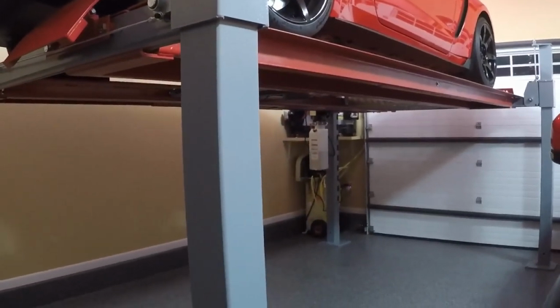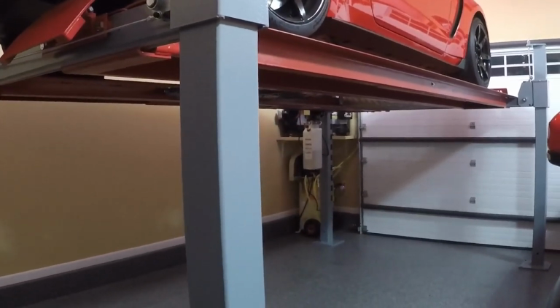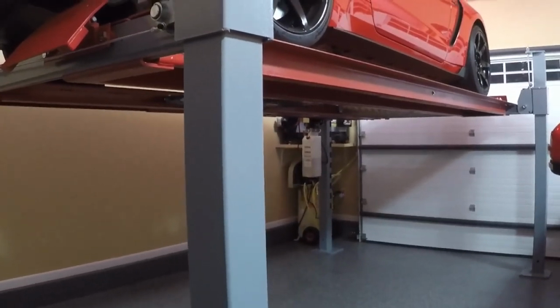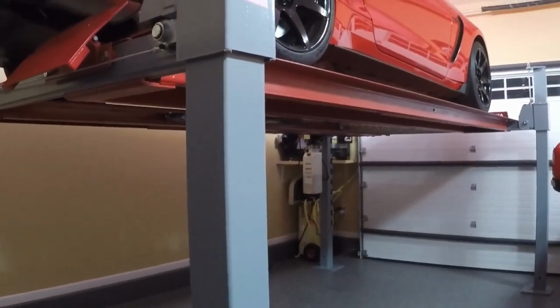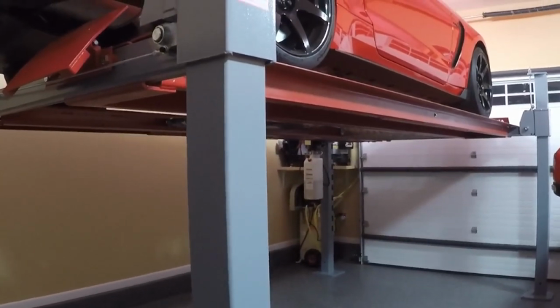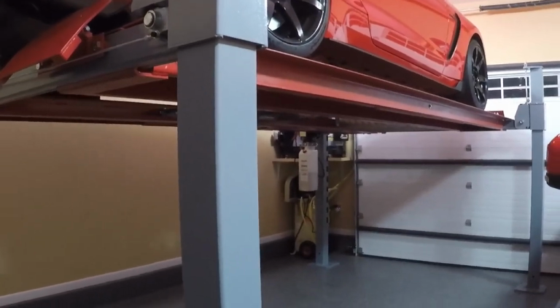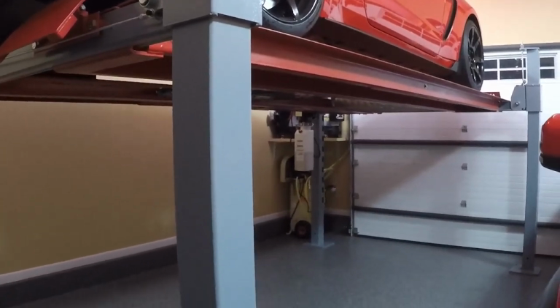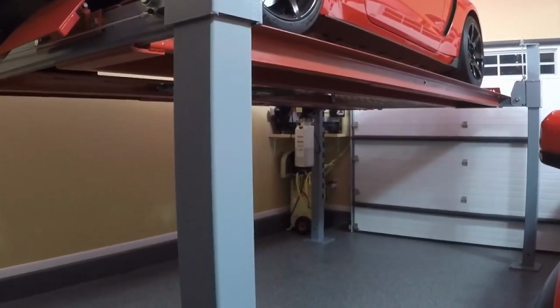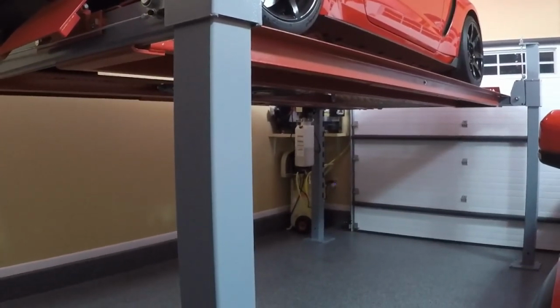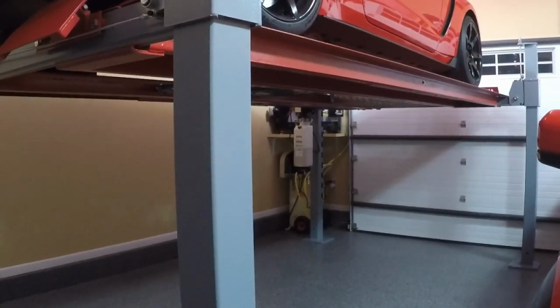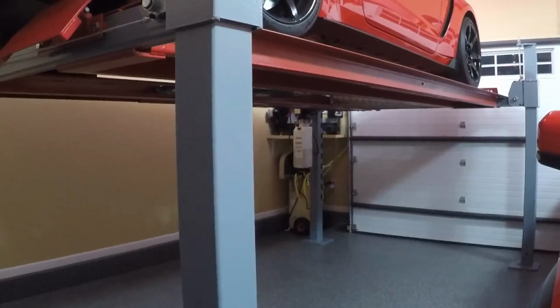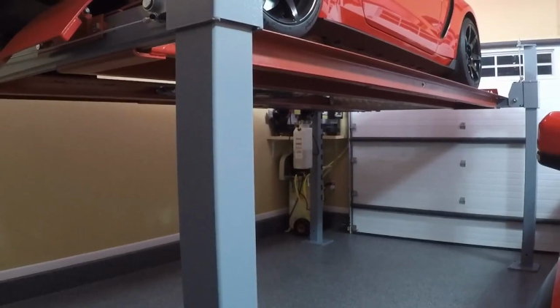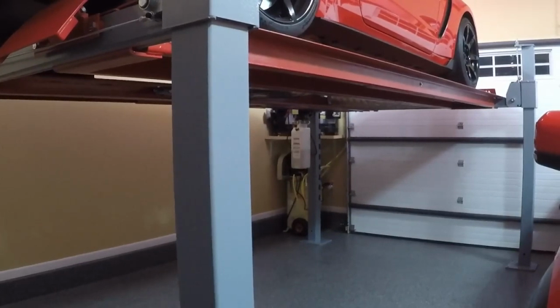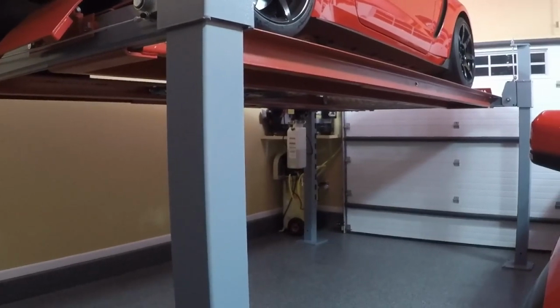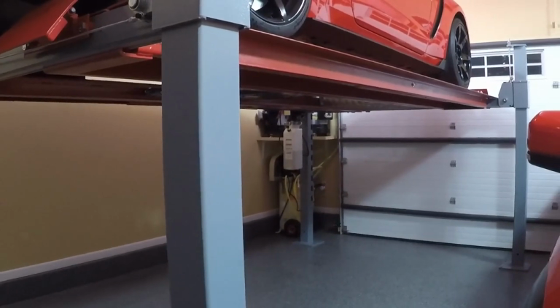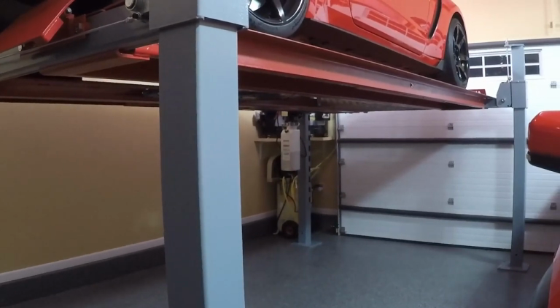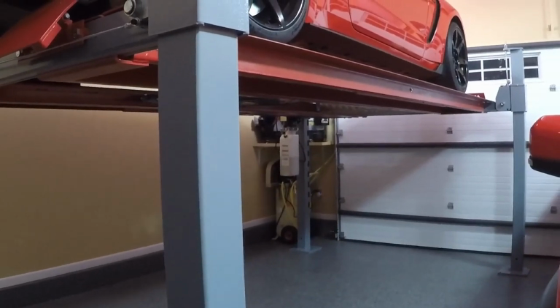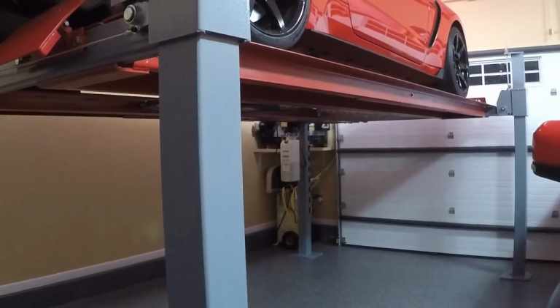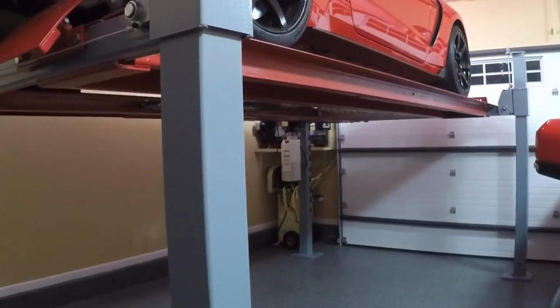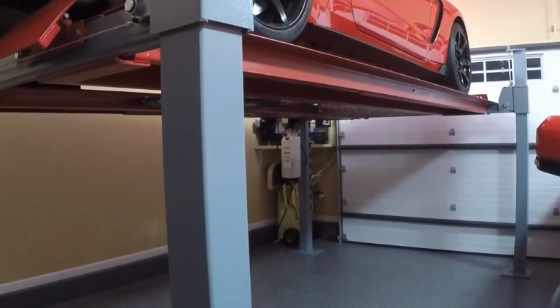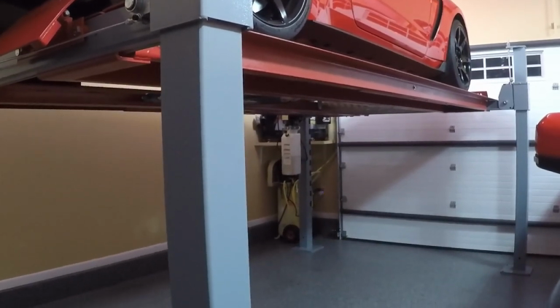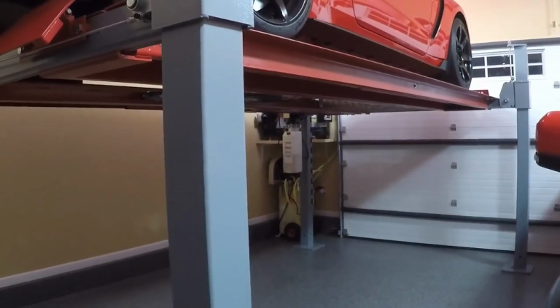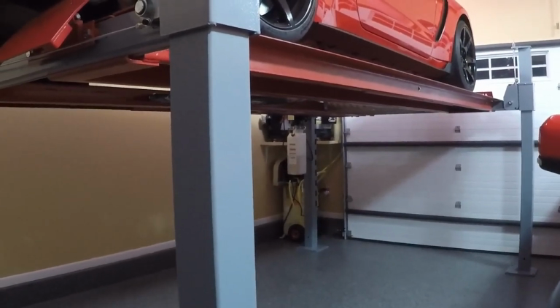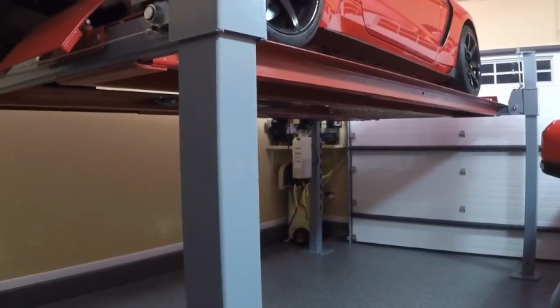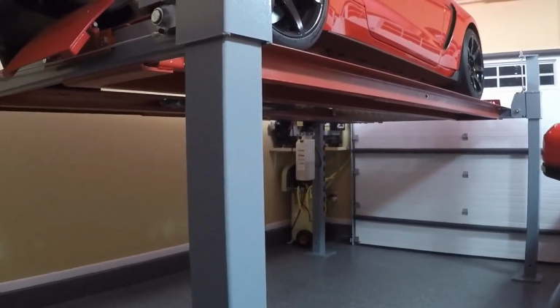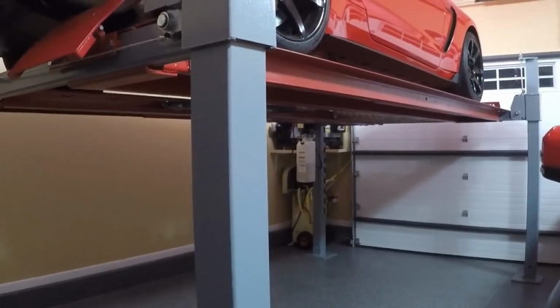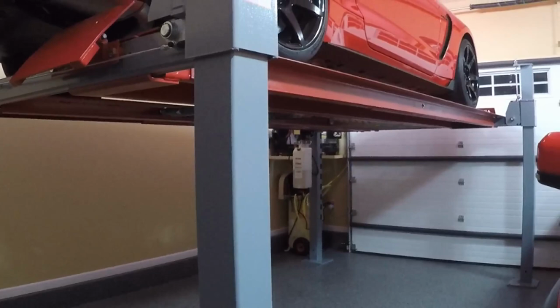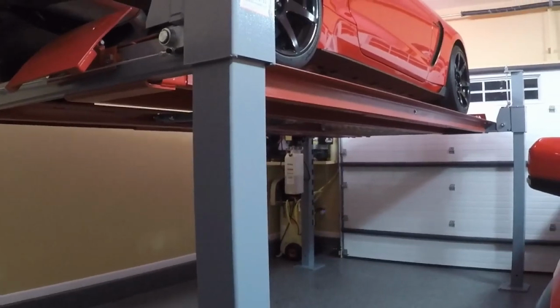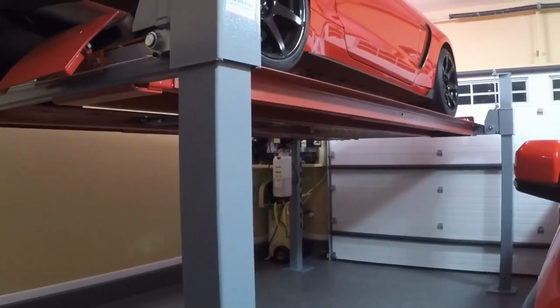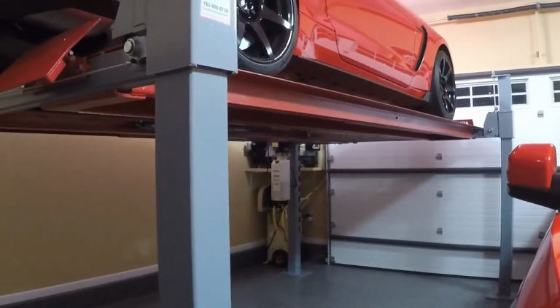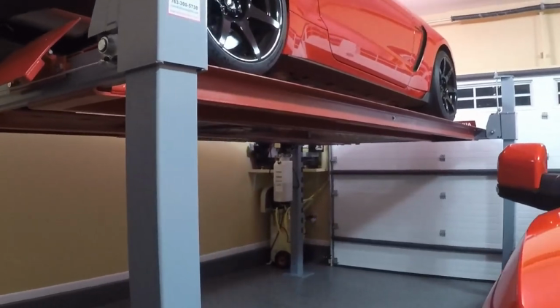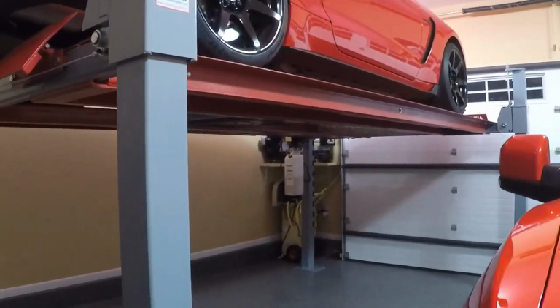A few months ago I decided it's time to get a lift. Being a car guy, I've always wanted a lift for maintenance and storage — it just kind of made sense to finally get one in here.